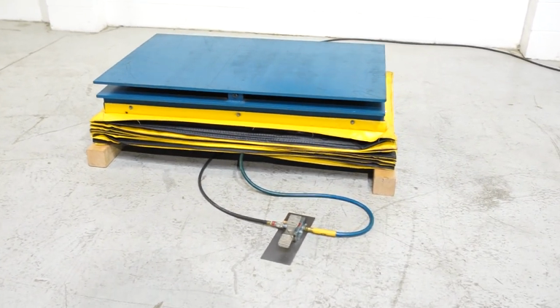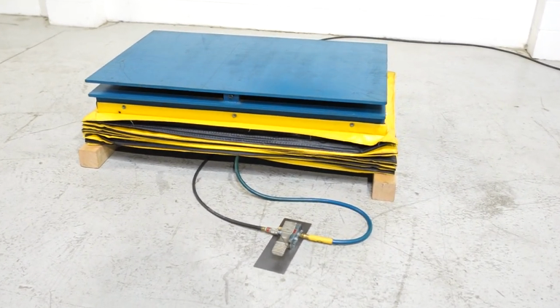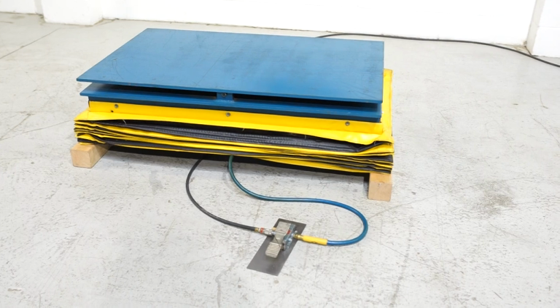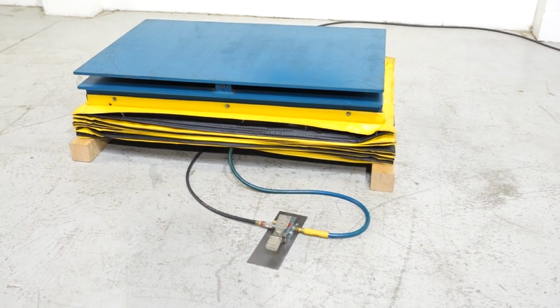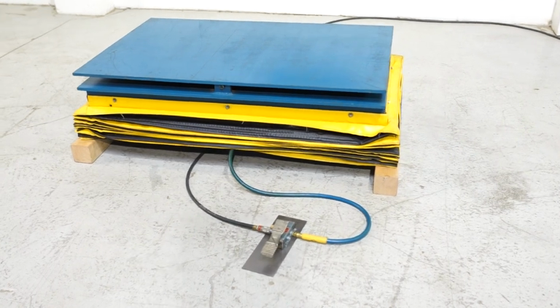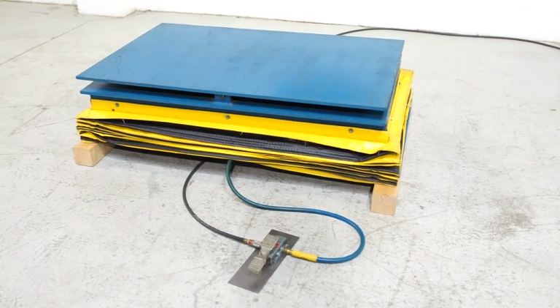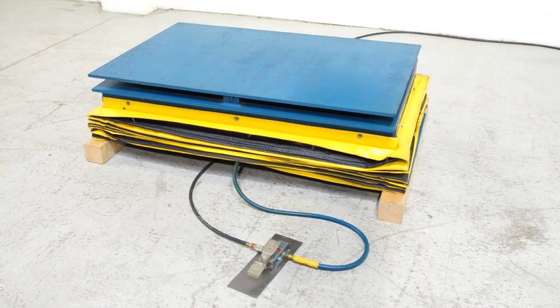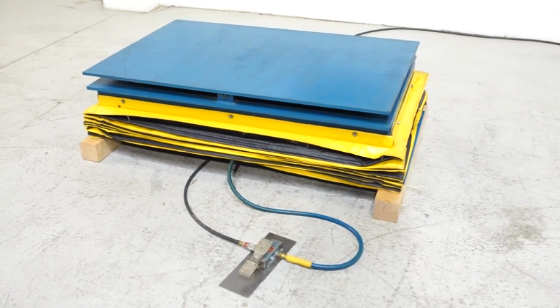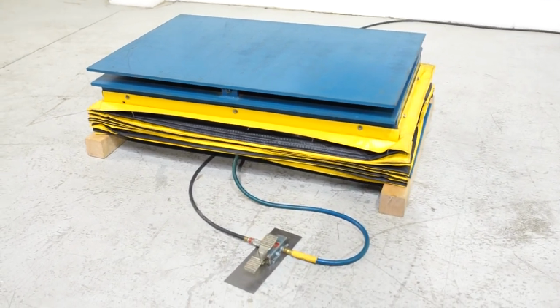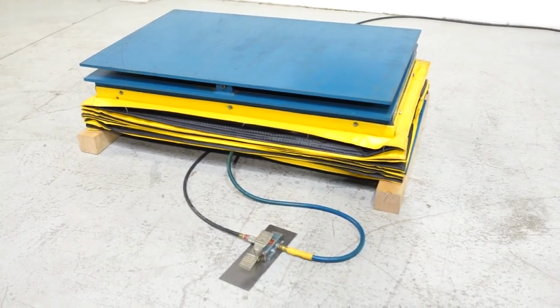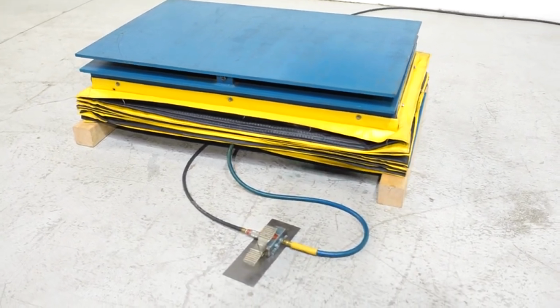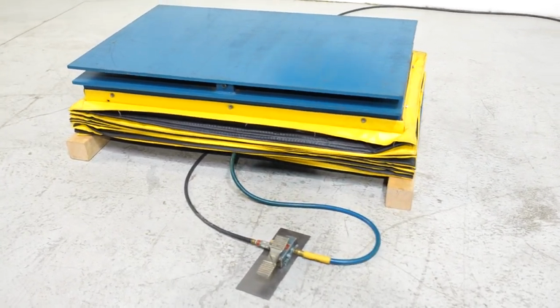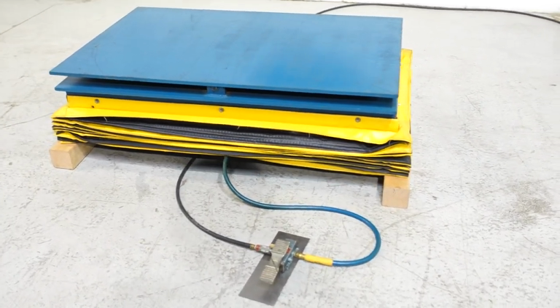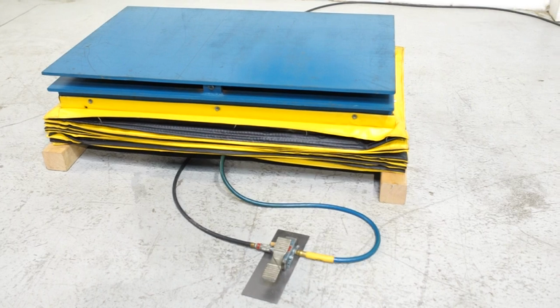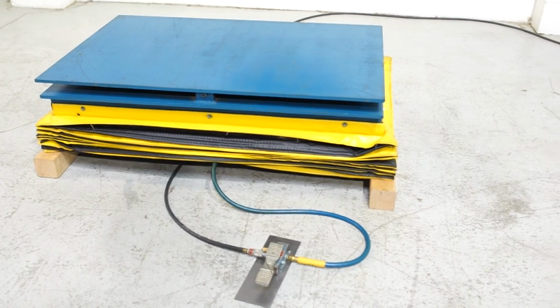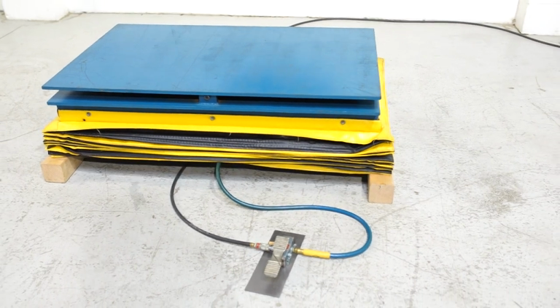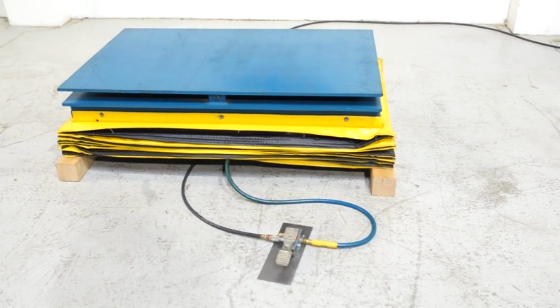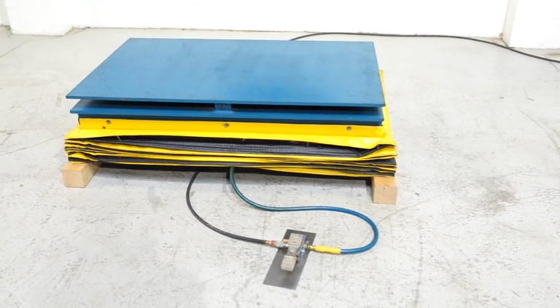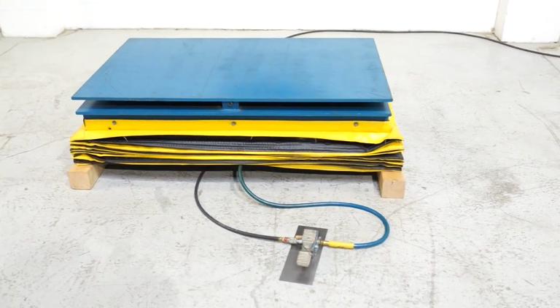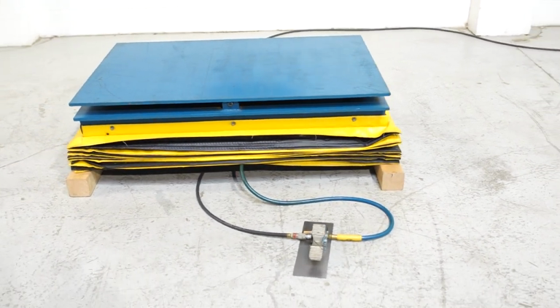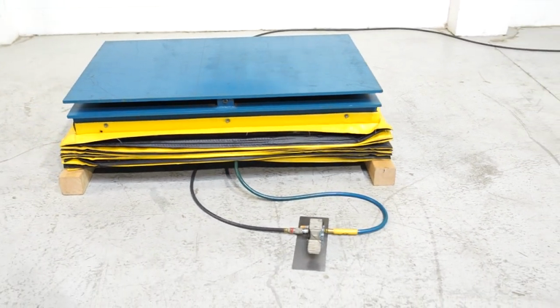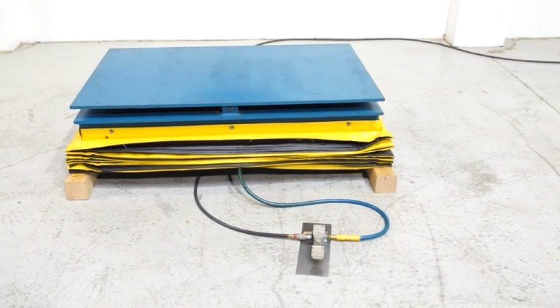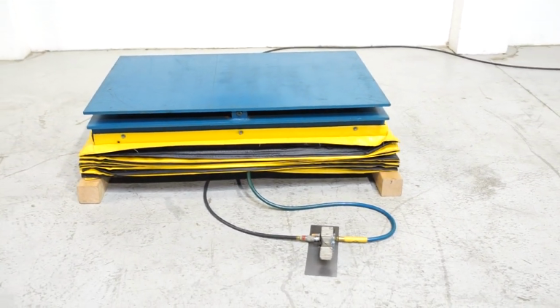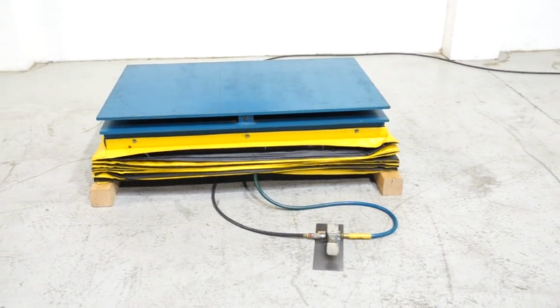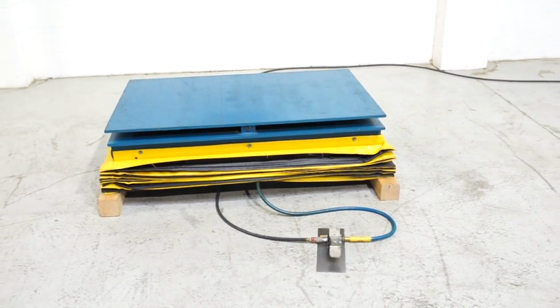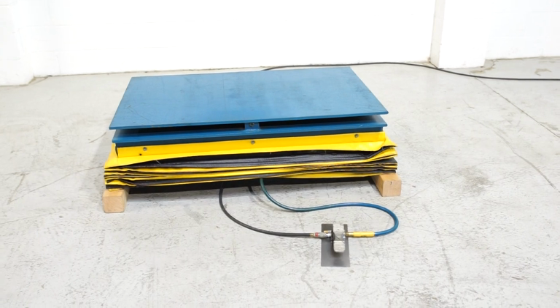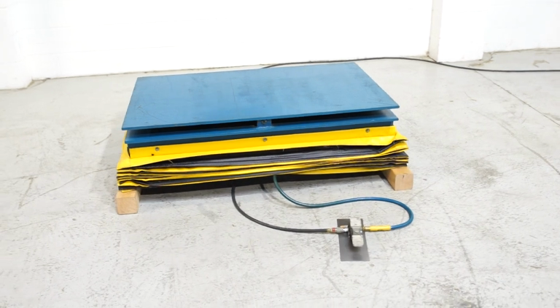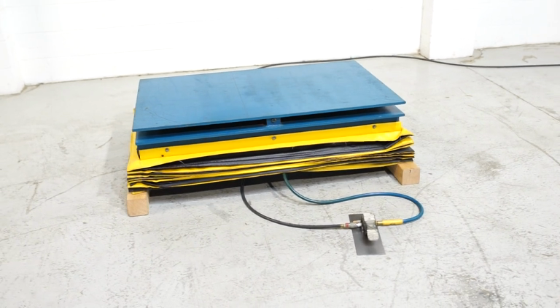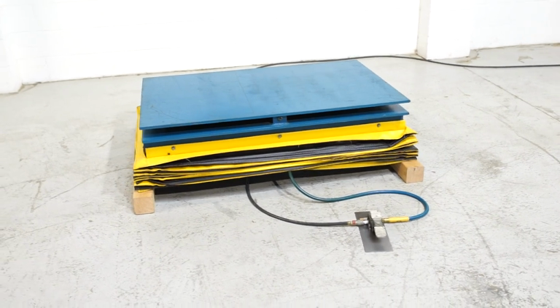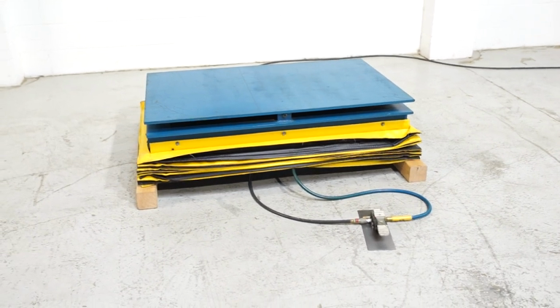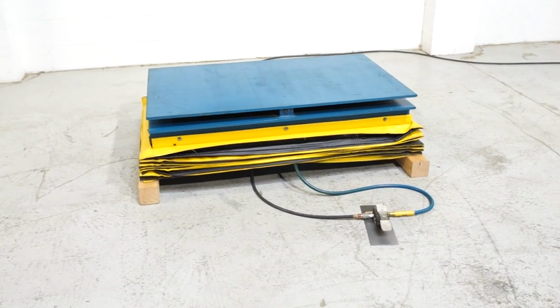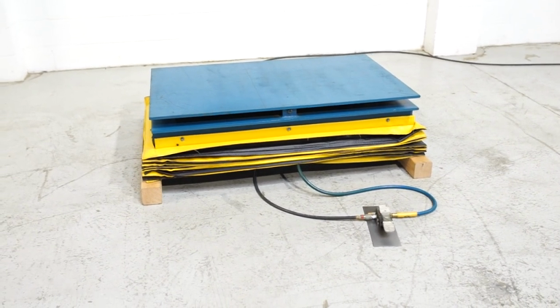All of our machines are located here in Naperville, Illinois, and we do not broker tools to ensure quality. At any given moment we are also processing anywhere from 40 to 50 additional machines that are not listed on our website, so check back often.